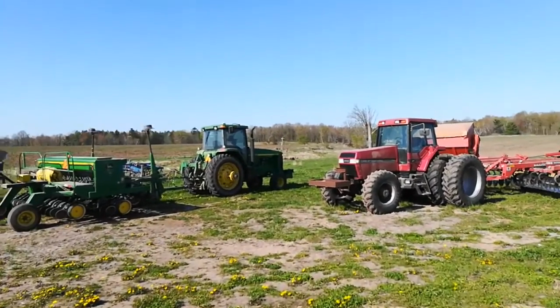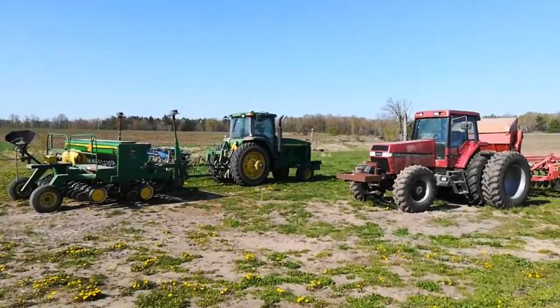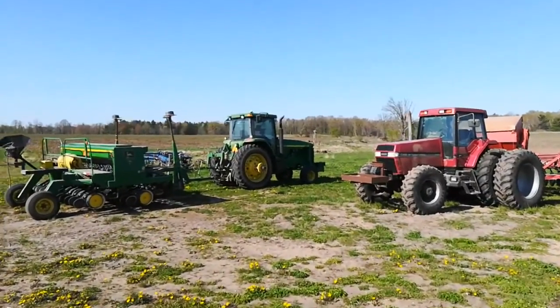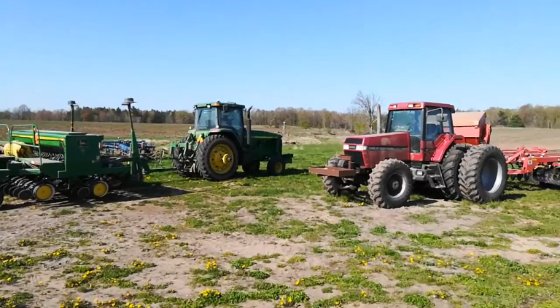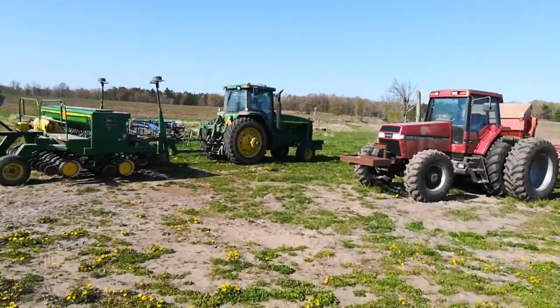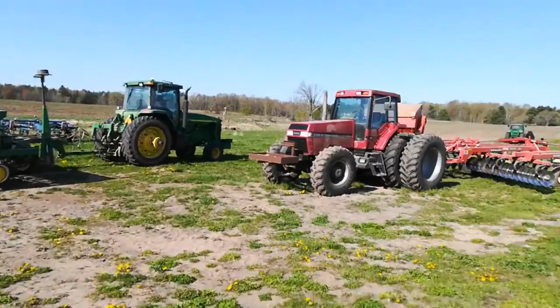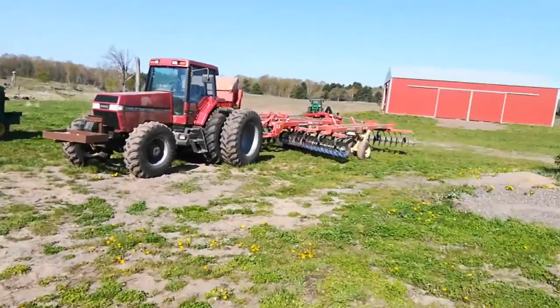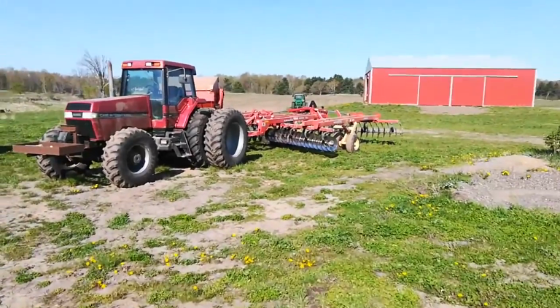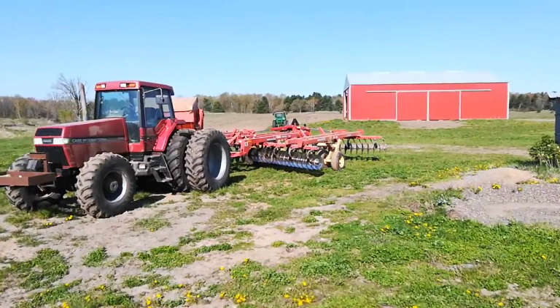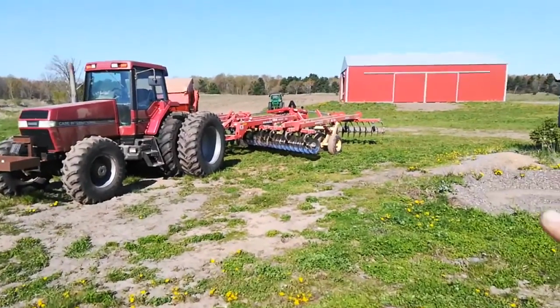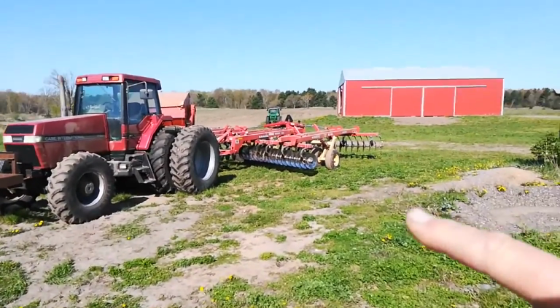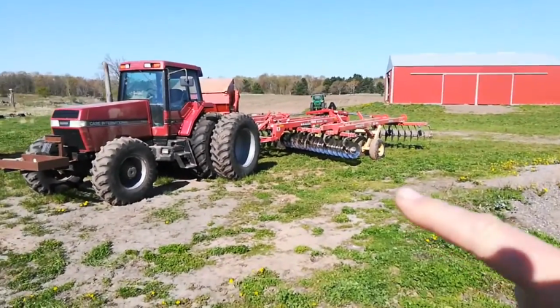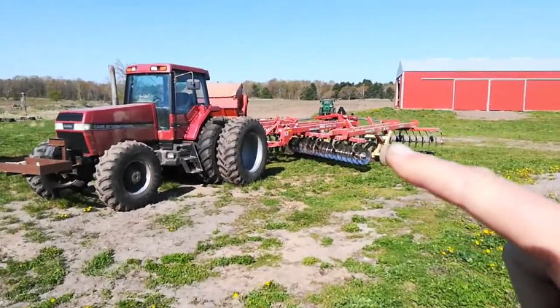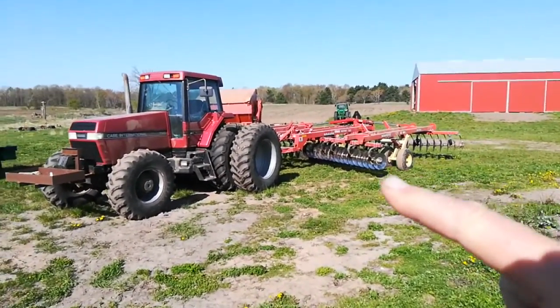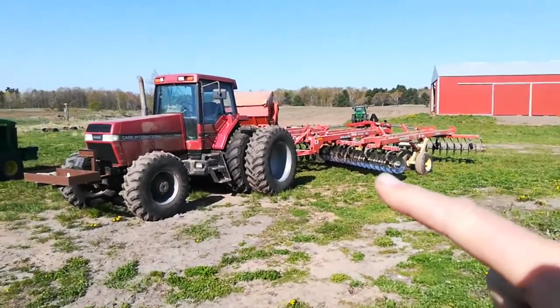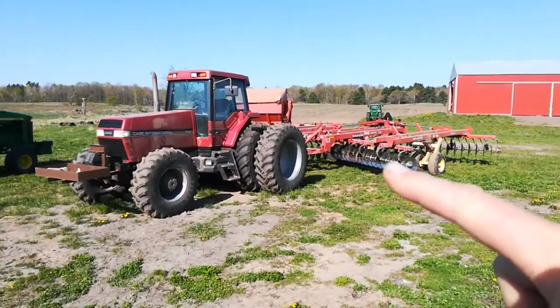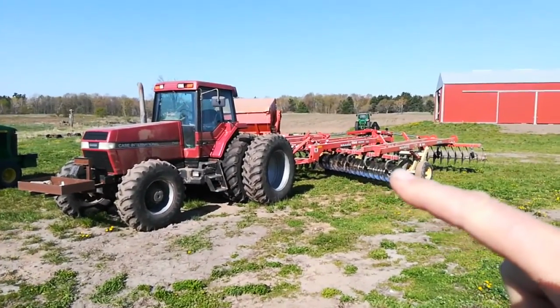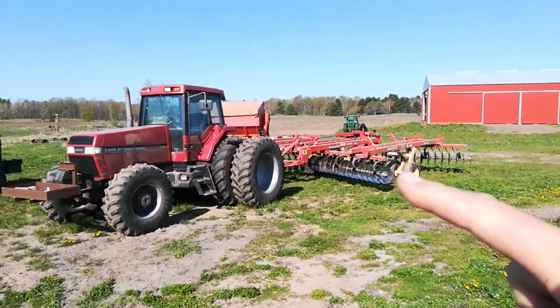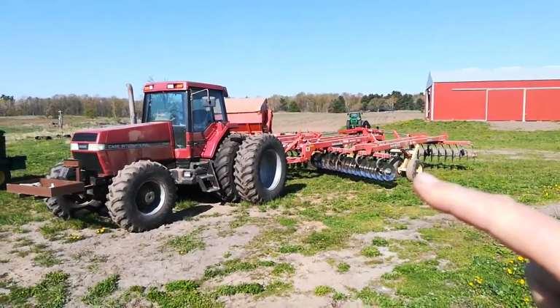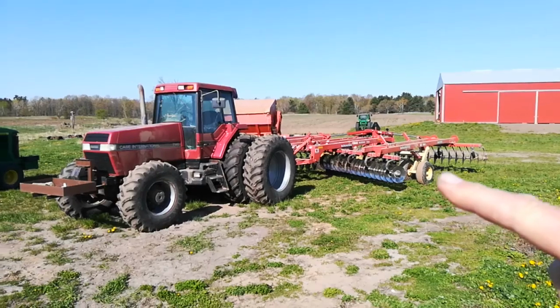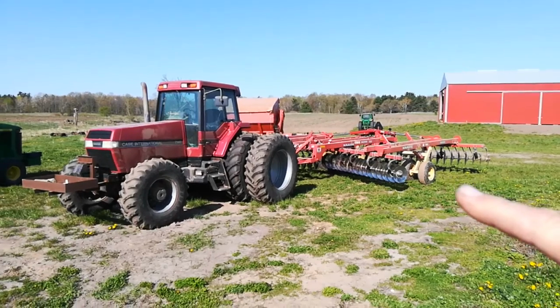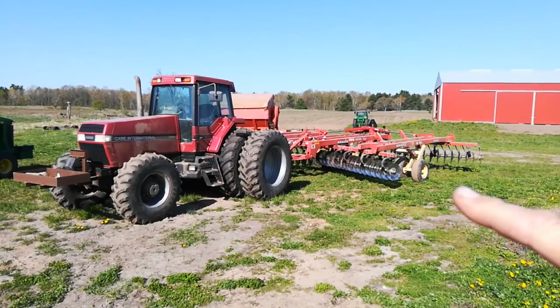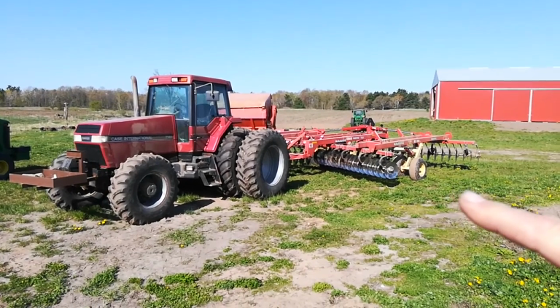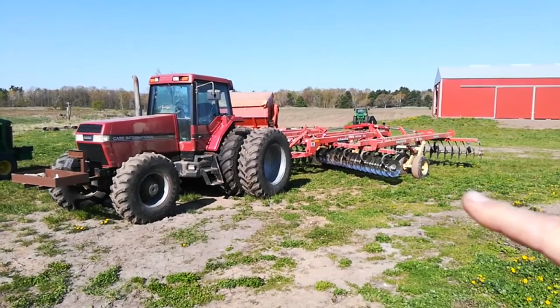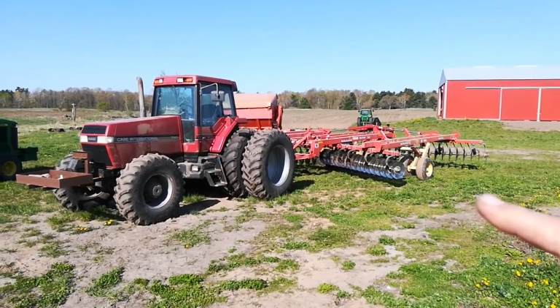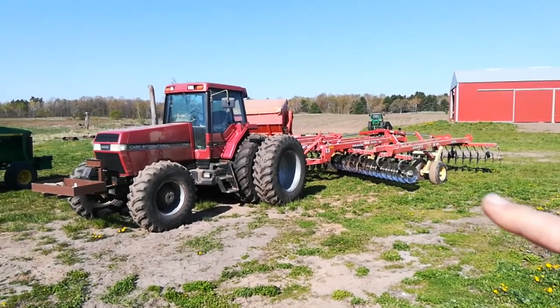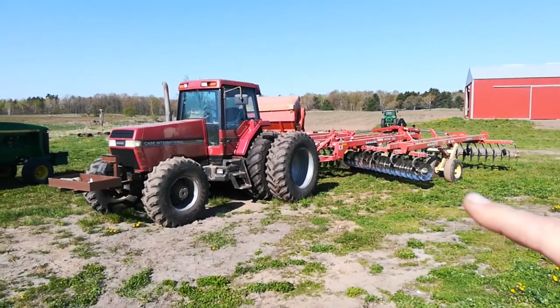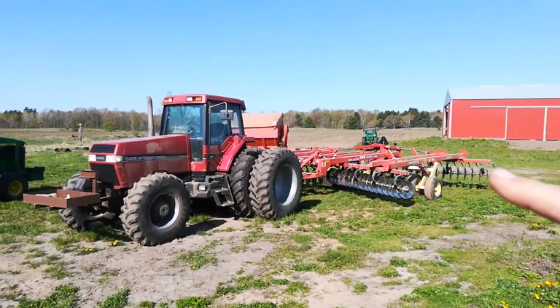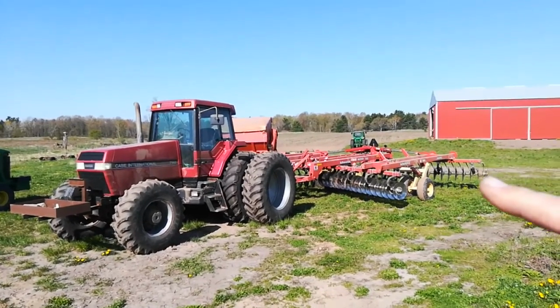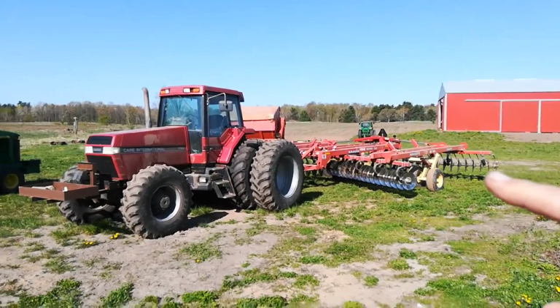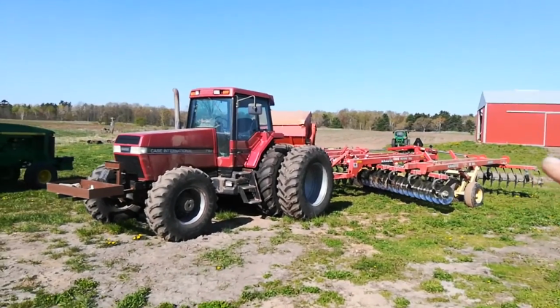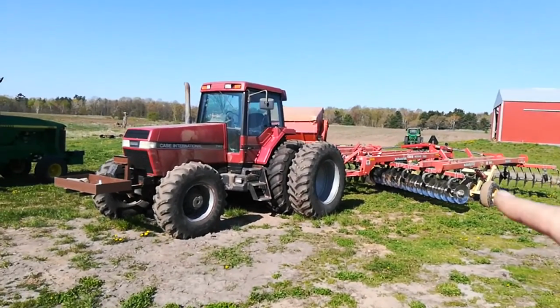It's May 12th or 13th. So here was the disc — it is the disc that we used after moldboard plowing that new pasture ground, old pasture ground that's going into corn.